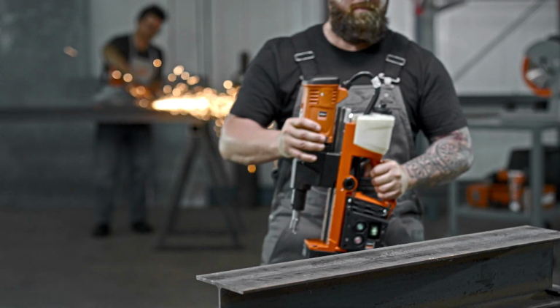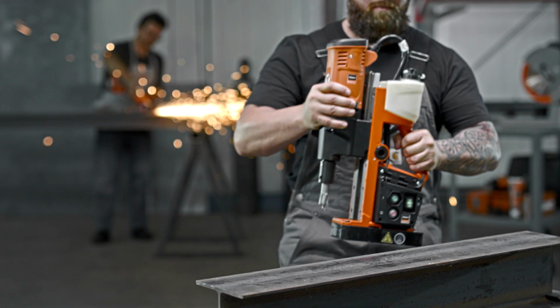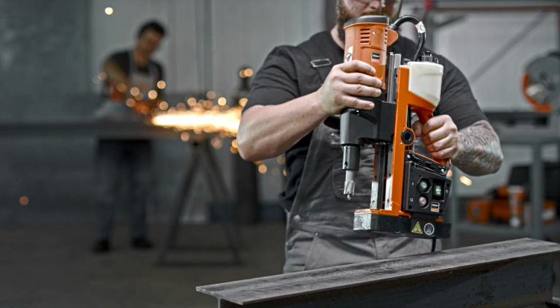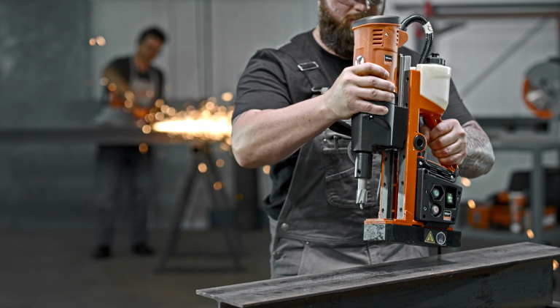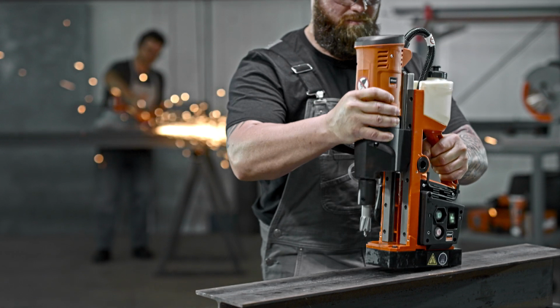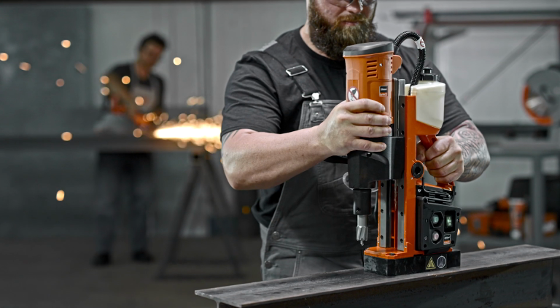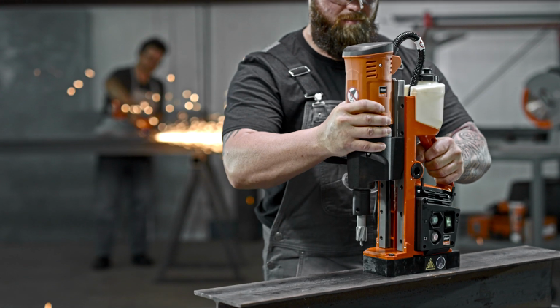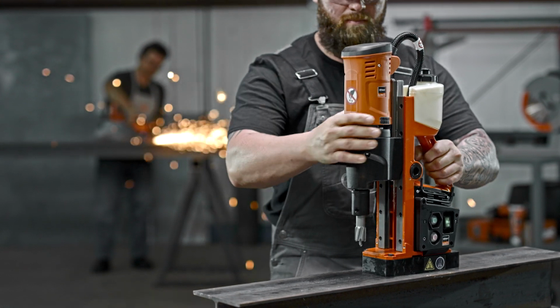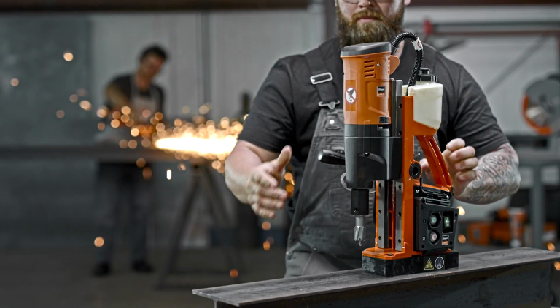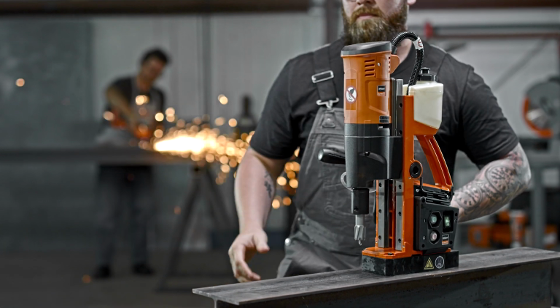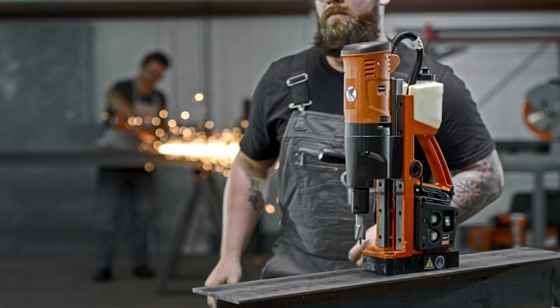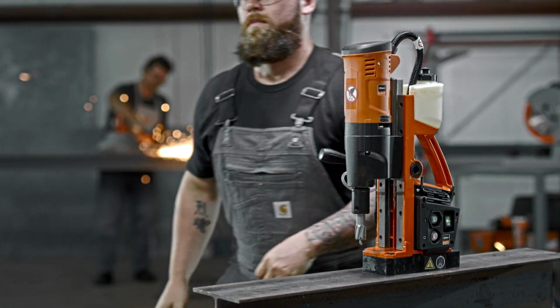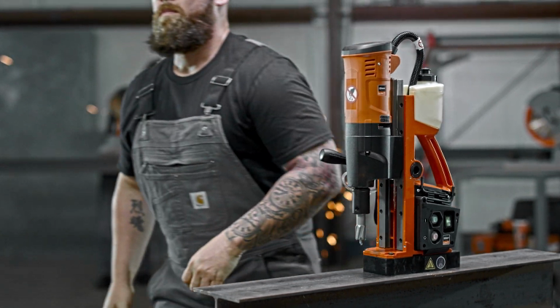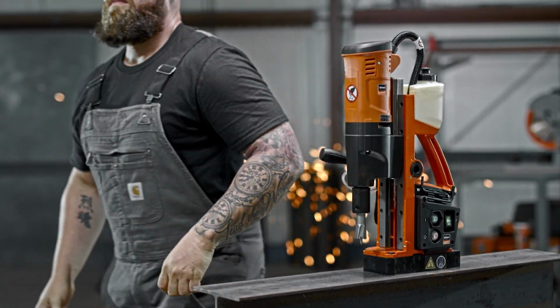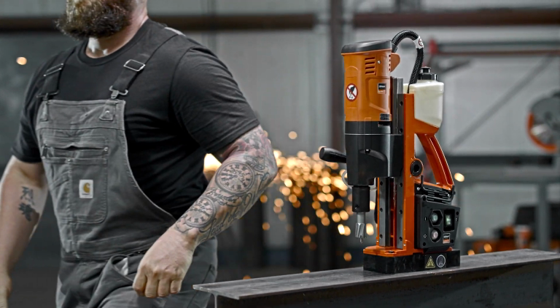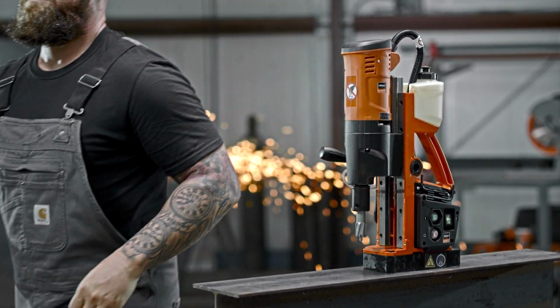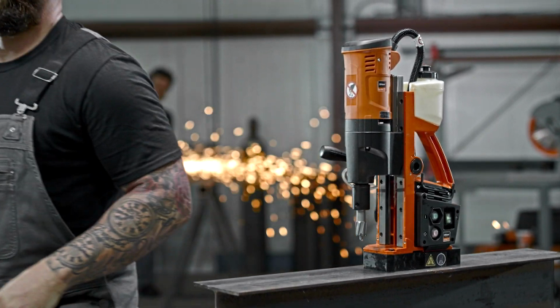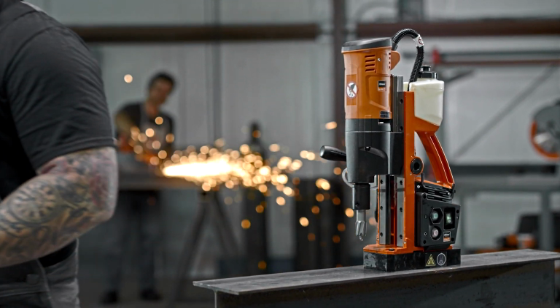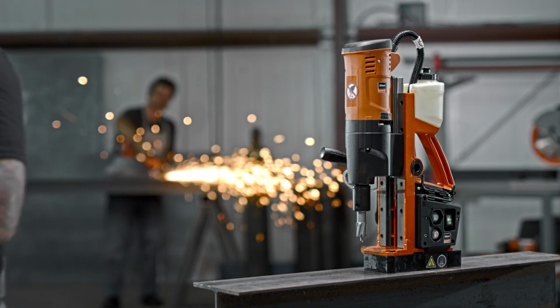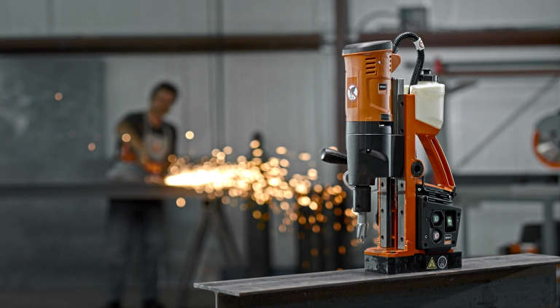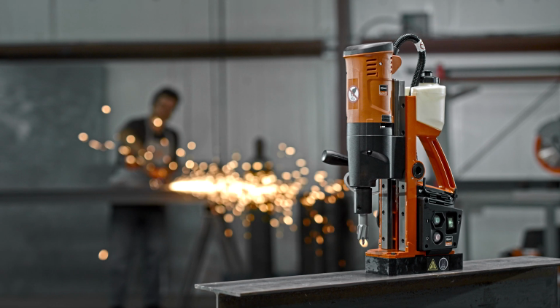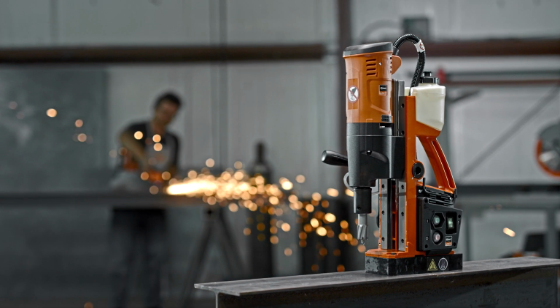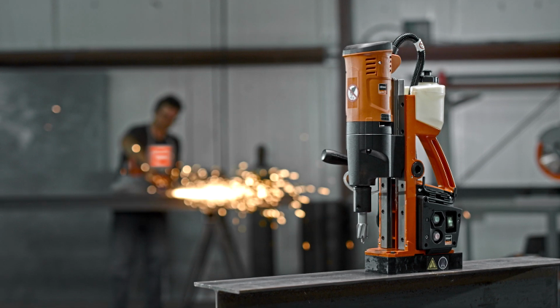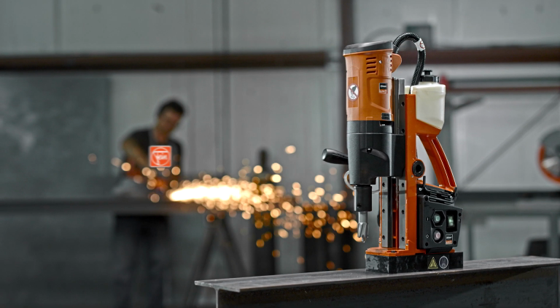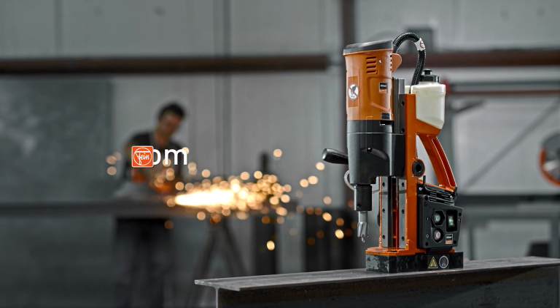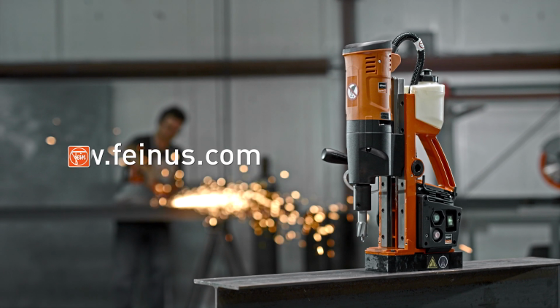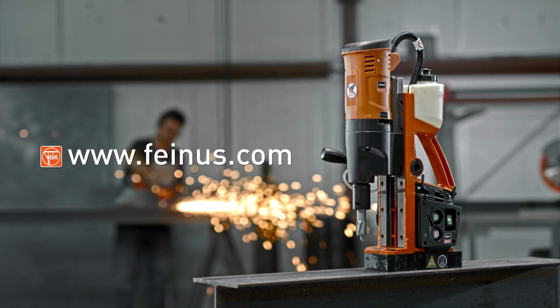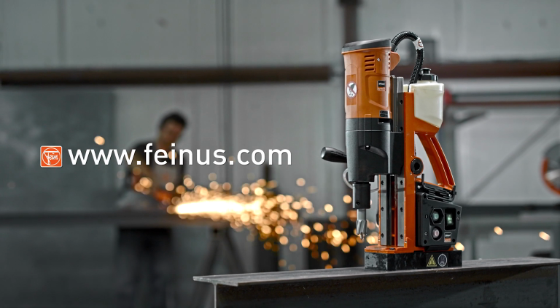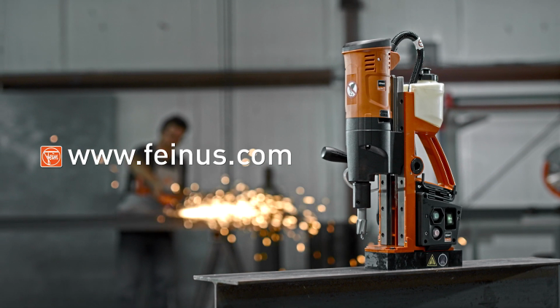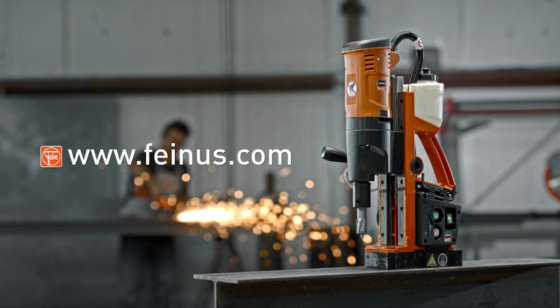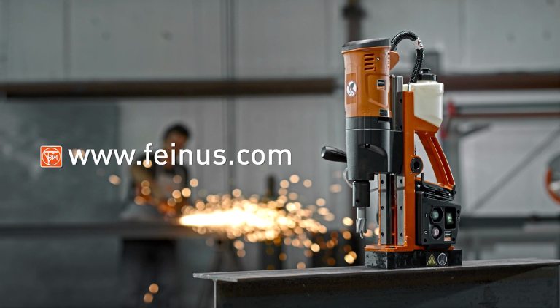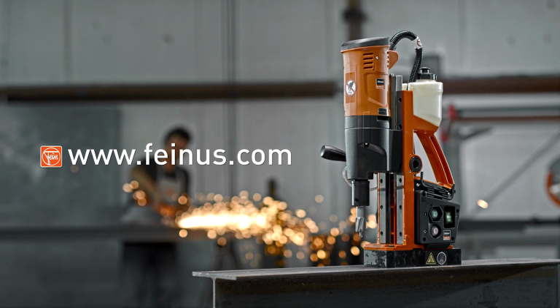Power, durability, convenience and safety all come standard with the new JME HoleMaker 3. Visit FineUS.com for more information.